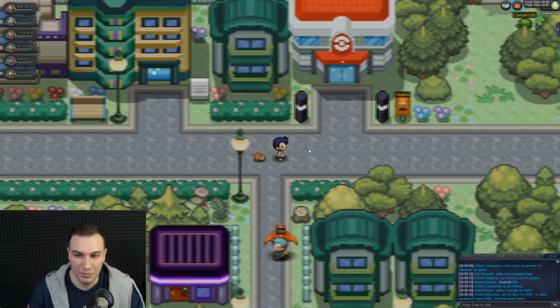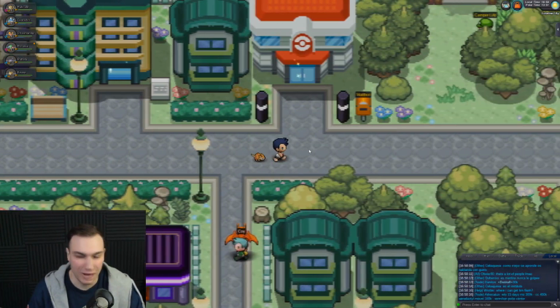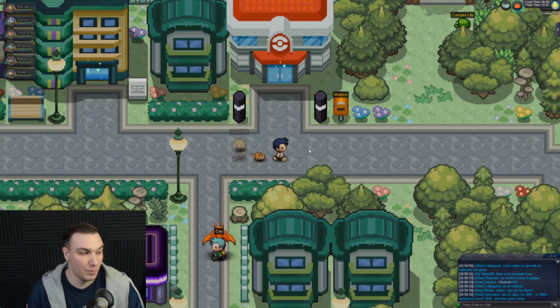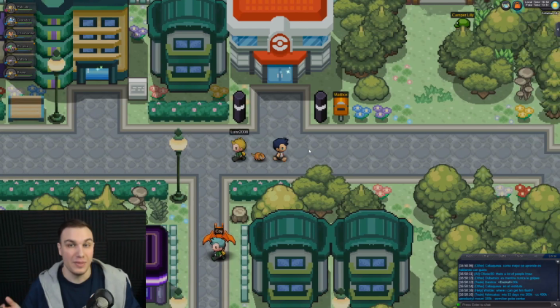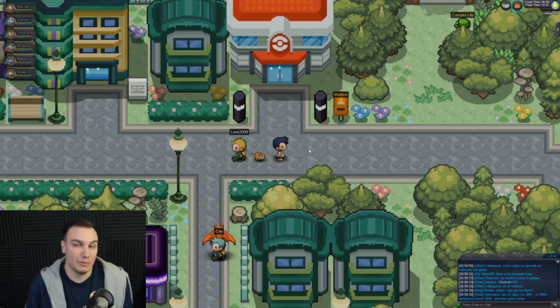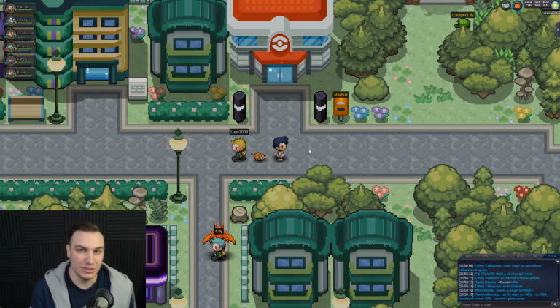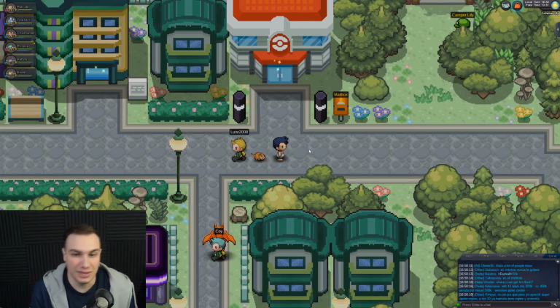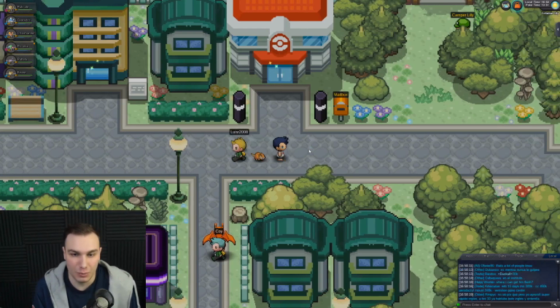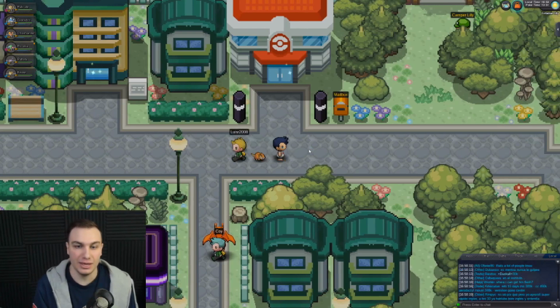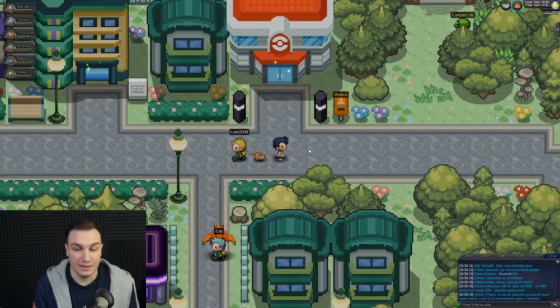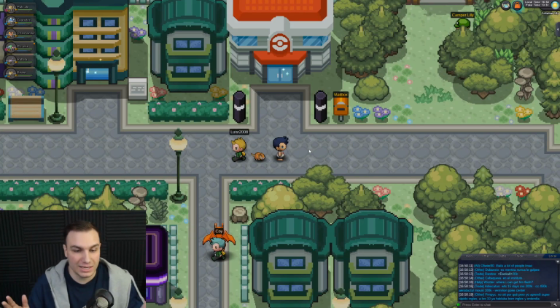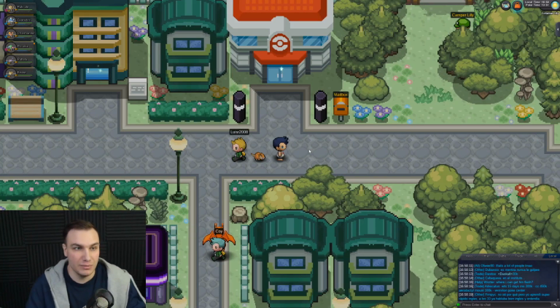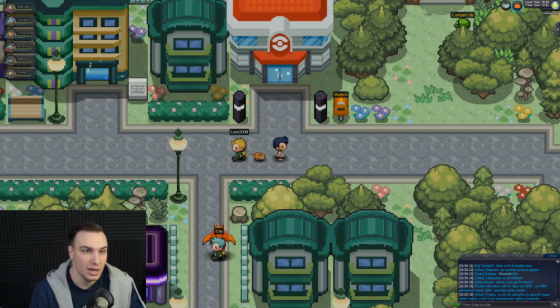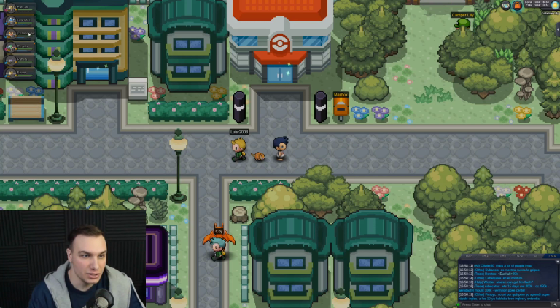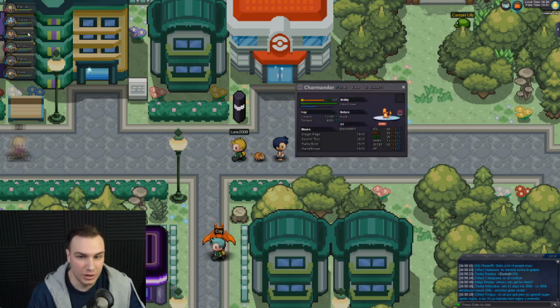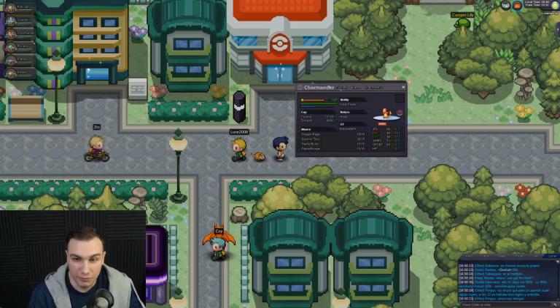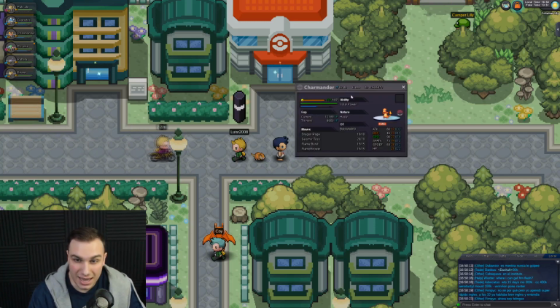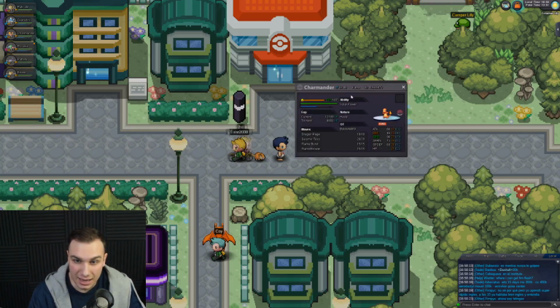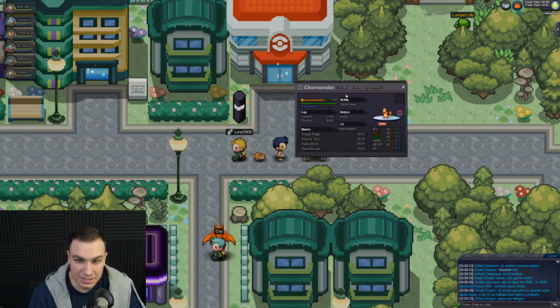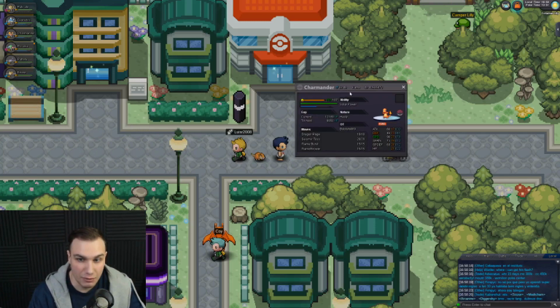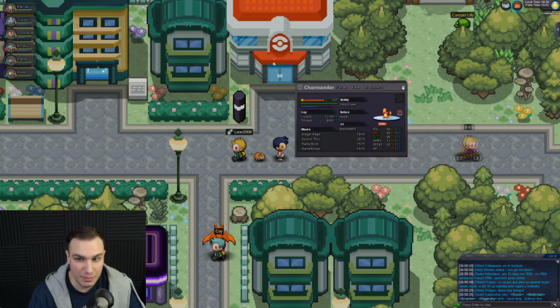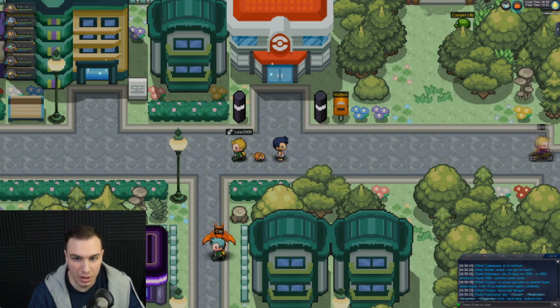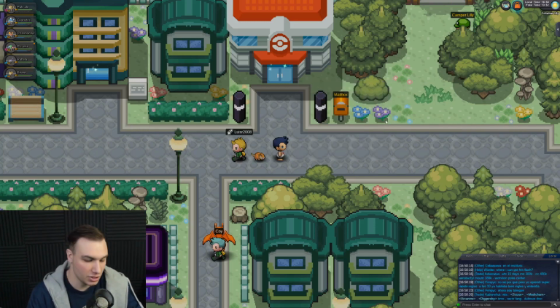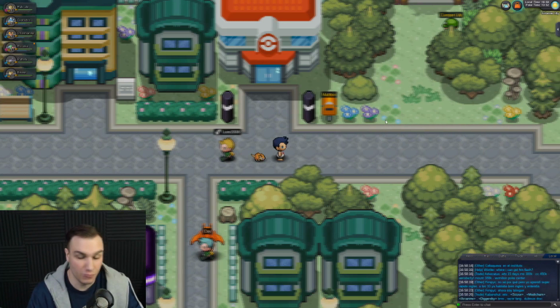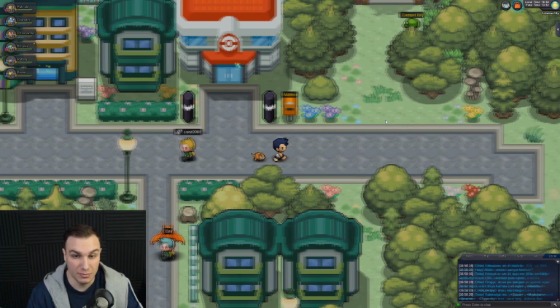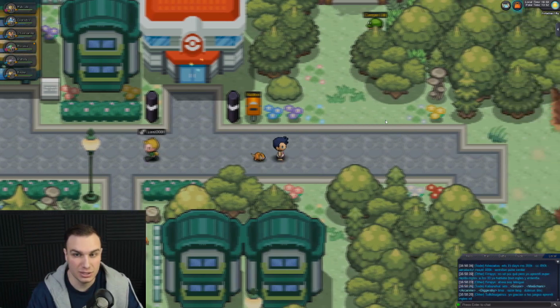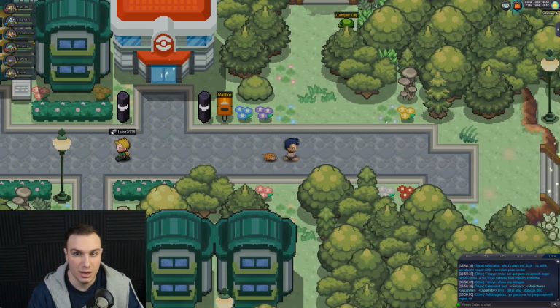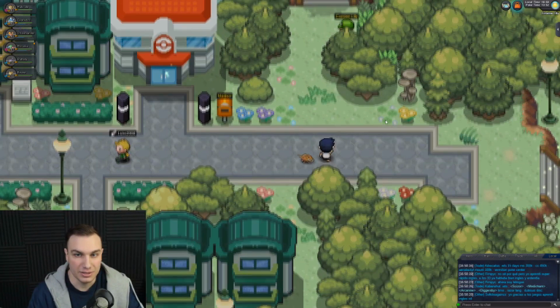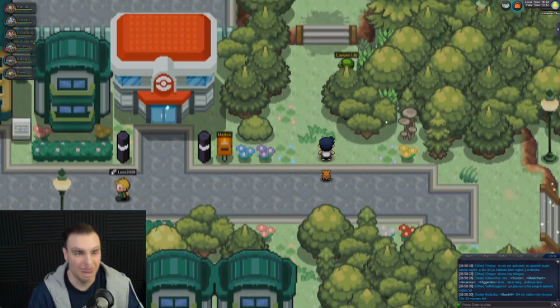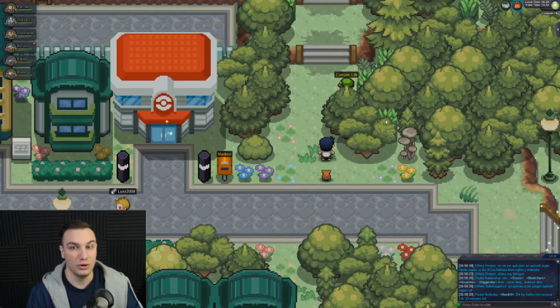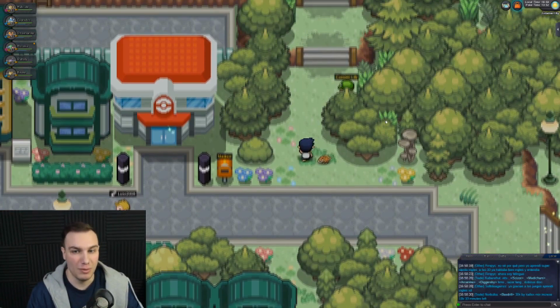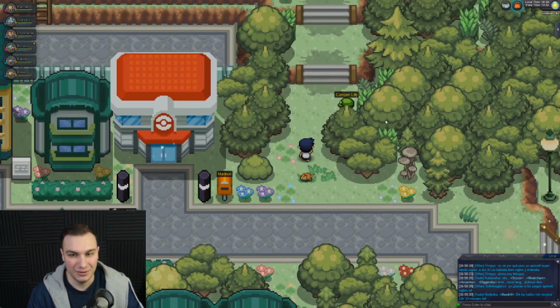We never got it before, but last episode was supposed to be getting the Gym Badge. In this episode, we're finally going to get the Grass-Type Gym Badge using Charmander. Charmander is level 48 now — that's insane. Level 50 Pokemon, and we're just on the fourth Gym Badge.